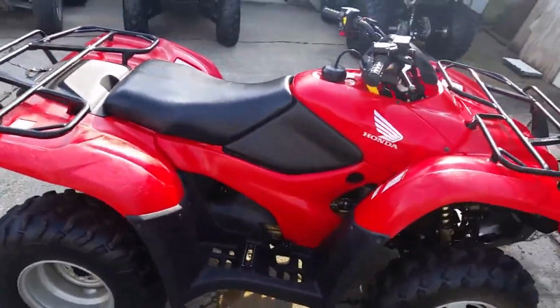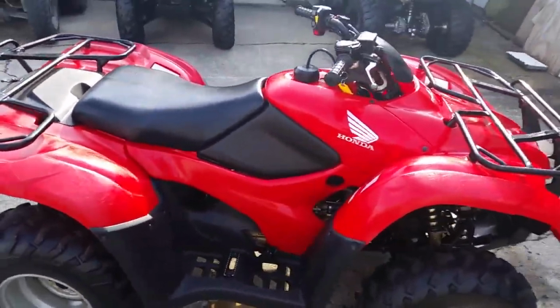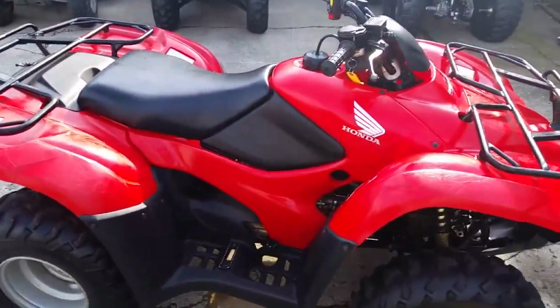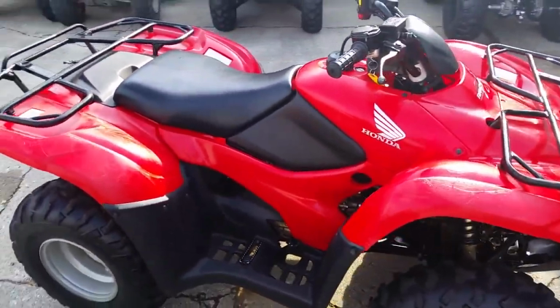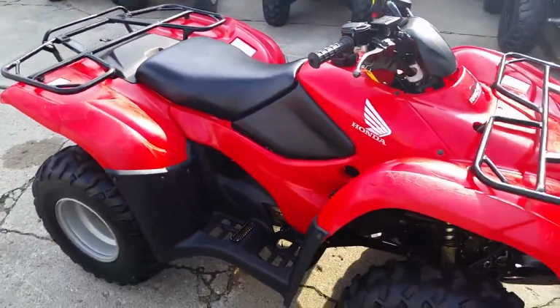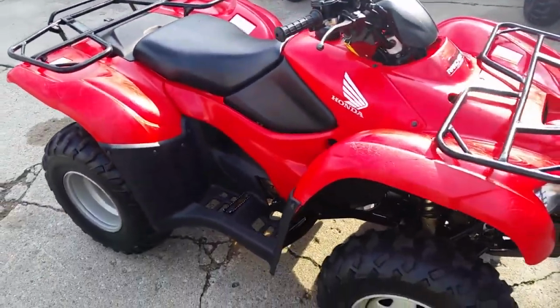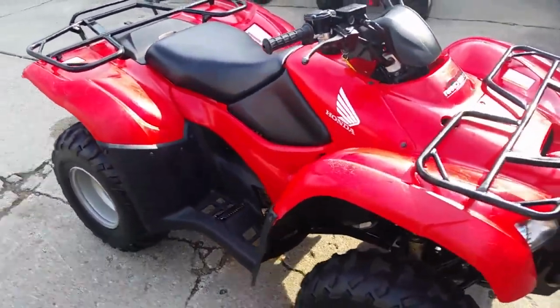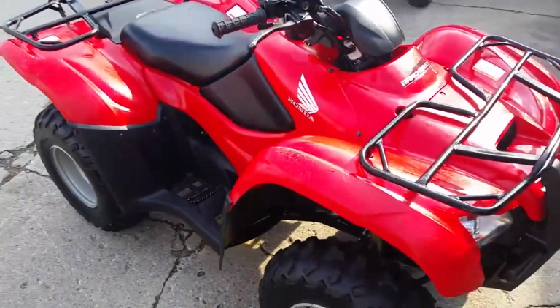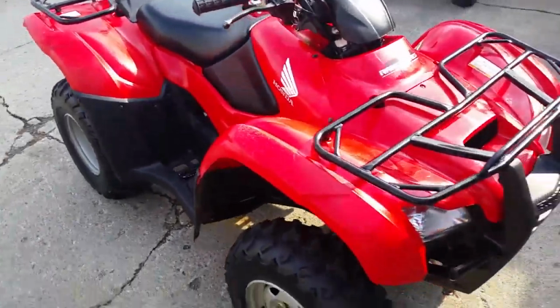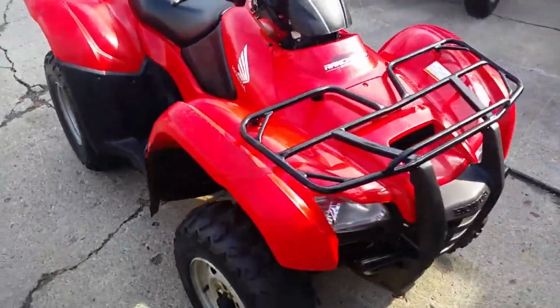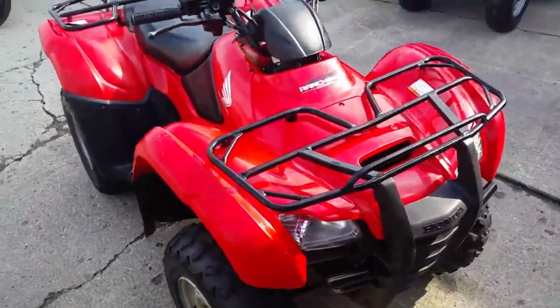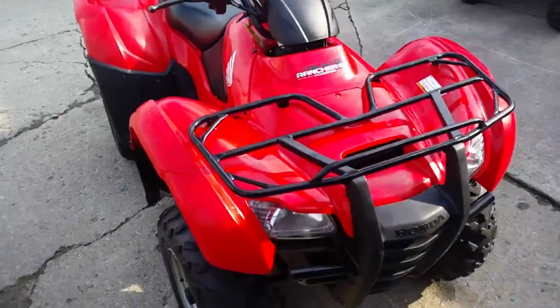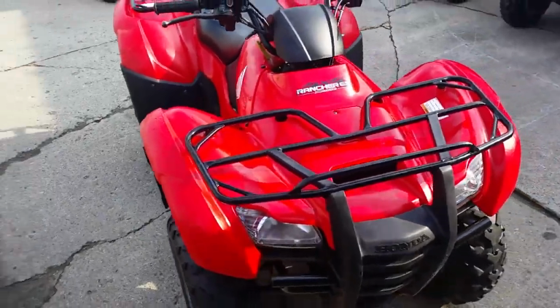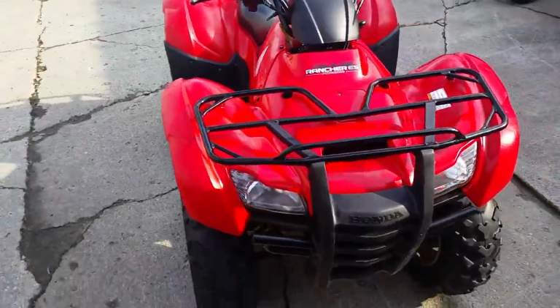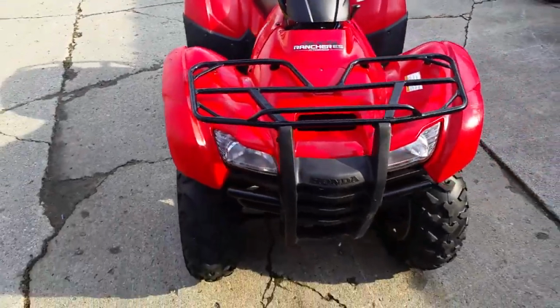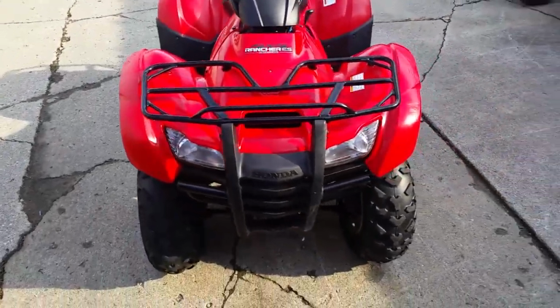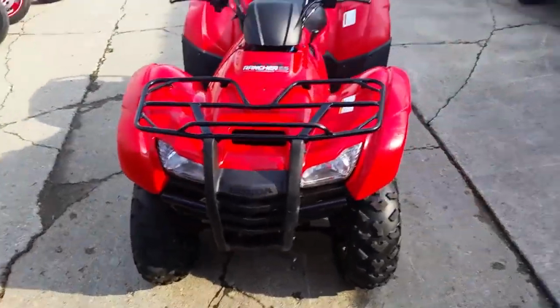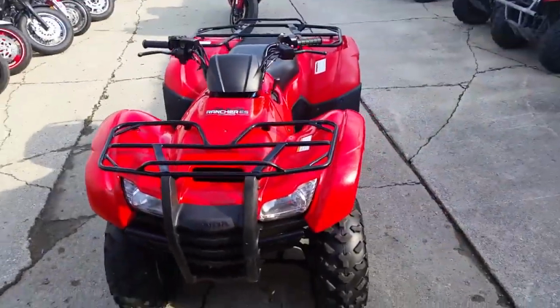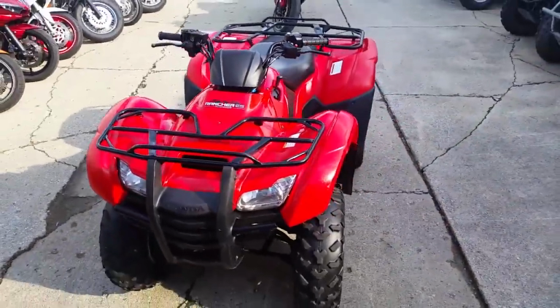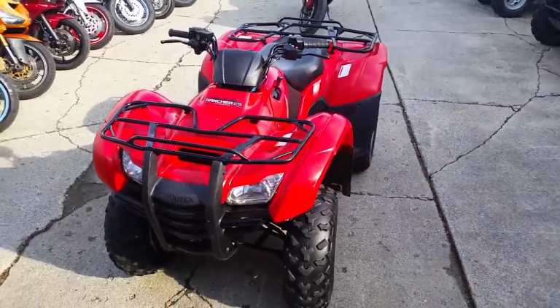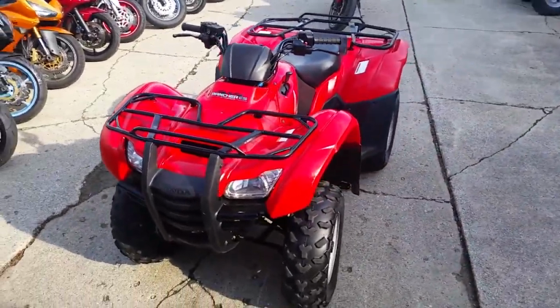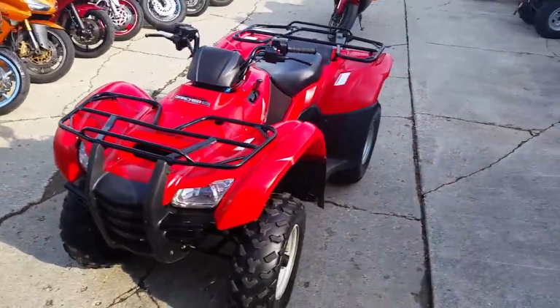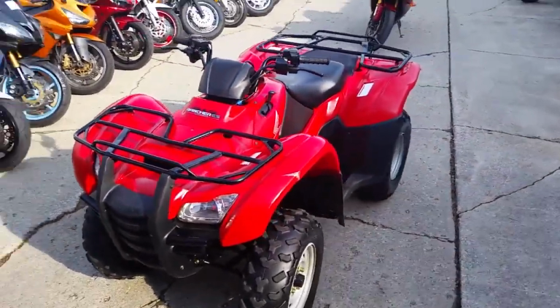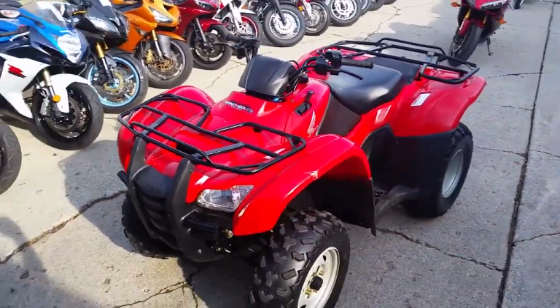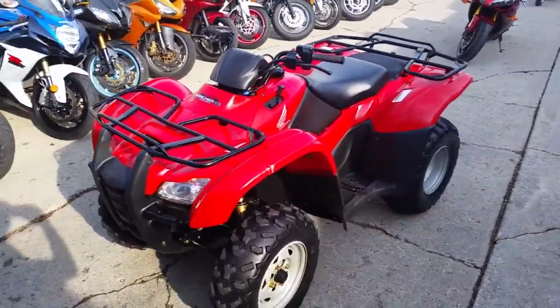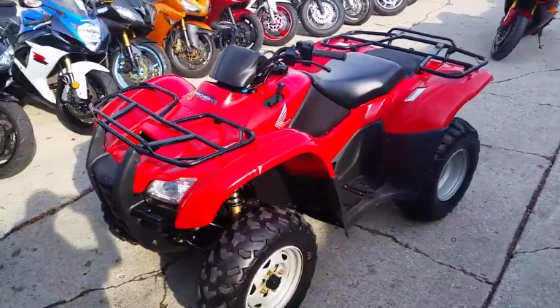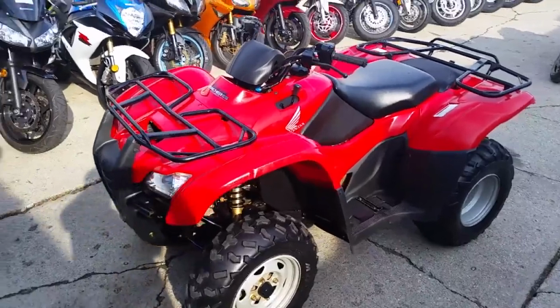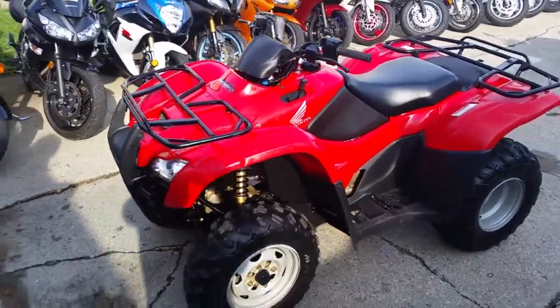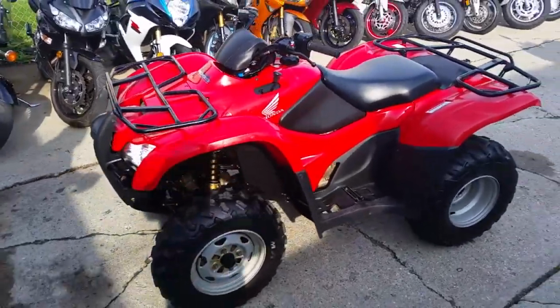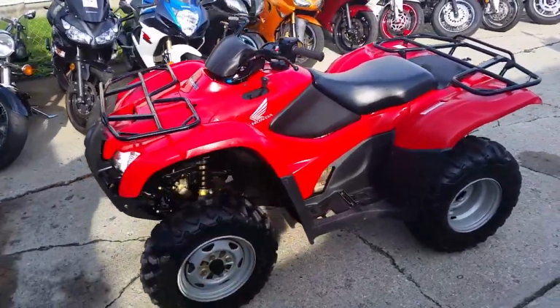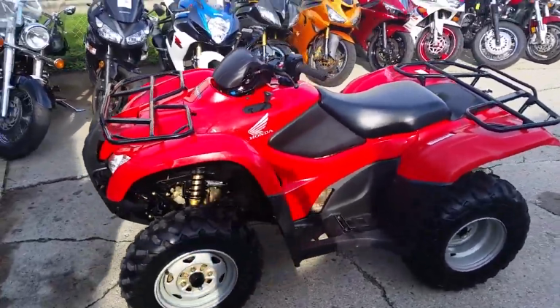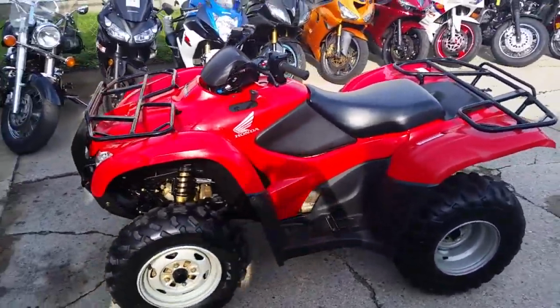This Rancher only has 1,098 miles. It's a very nice, clean Rancher. It's just been serviced at an authorized Honda dealership. It's been inspected, all the fluids have been changed, and it's ready for the trails.